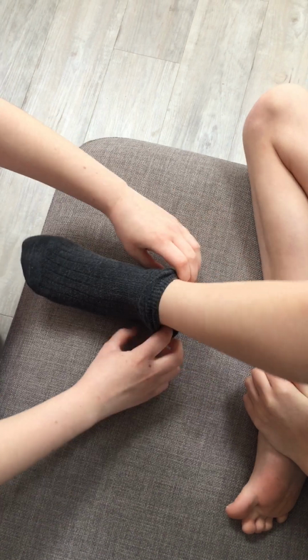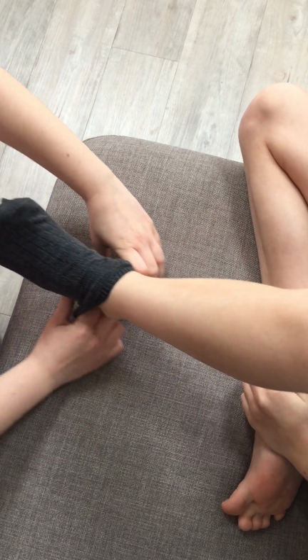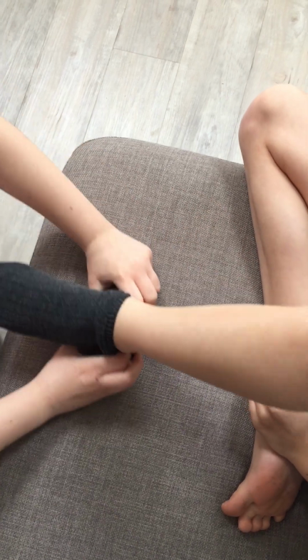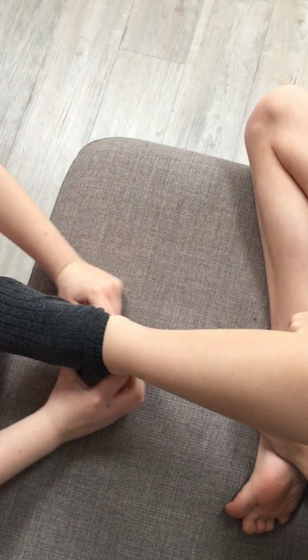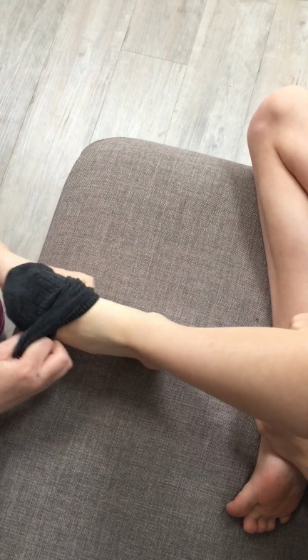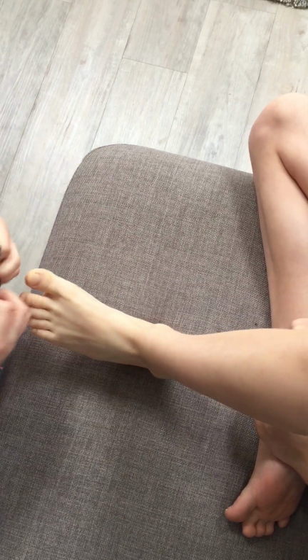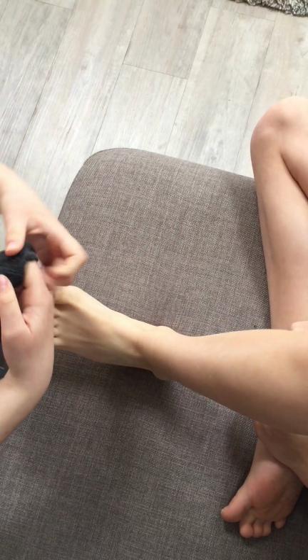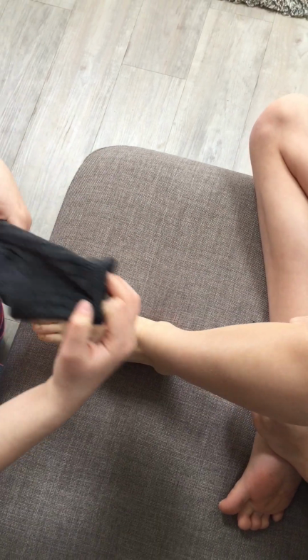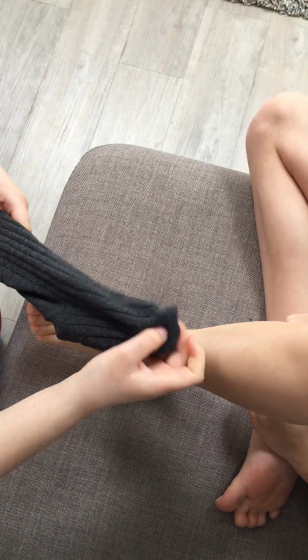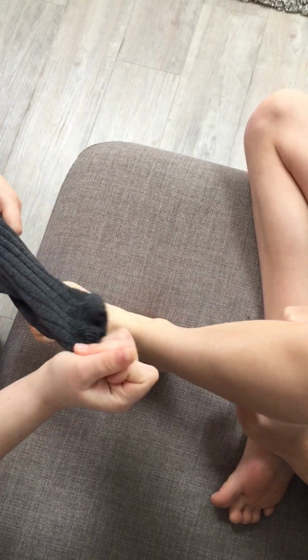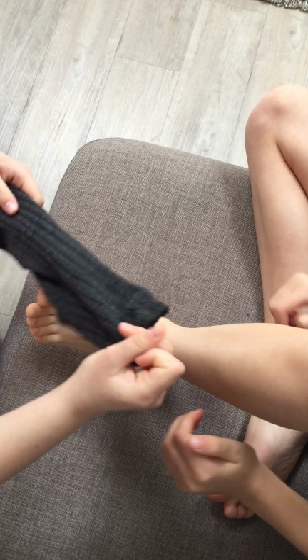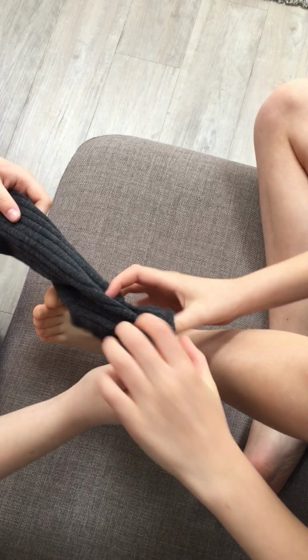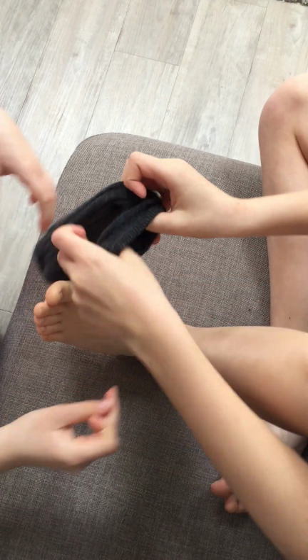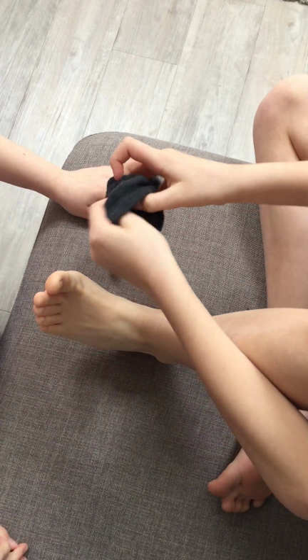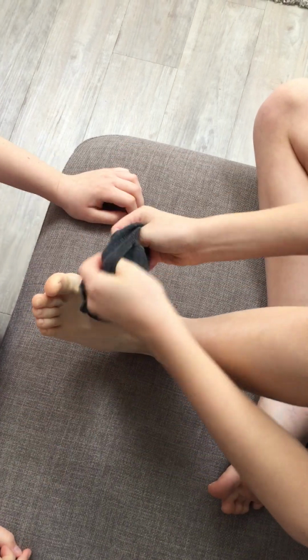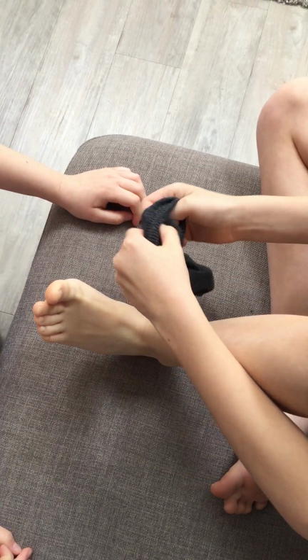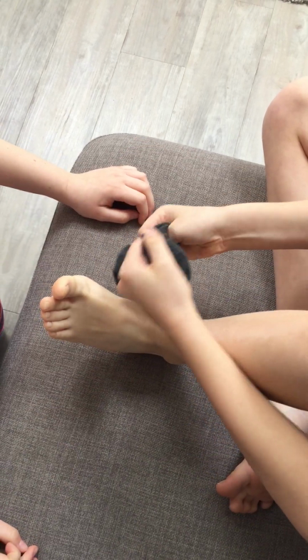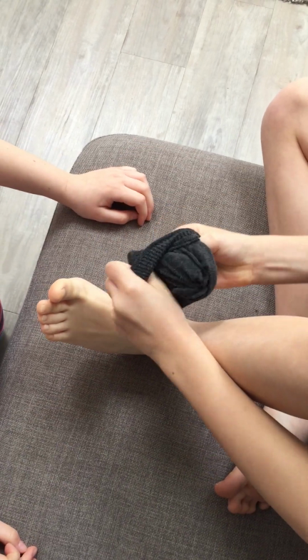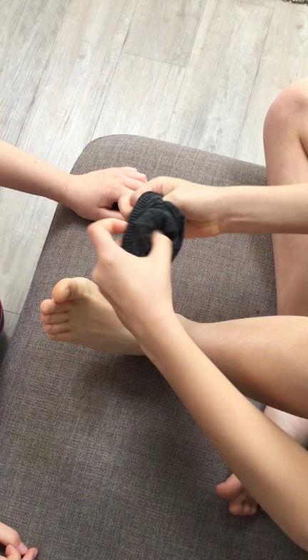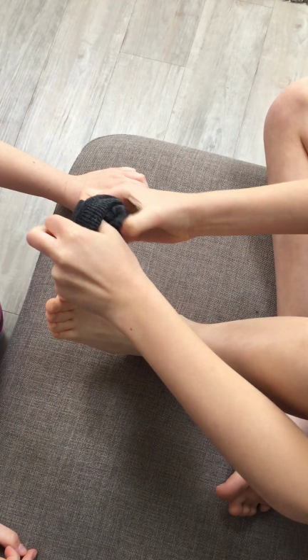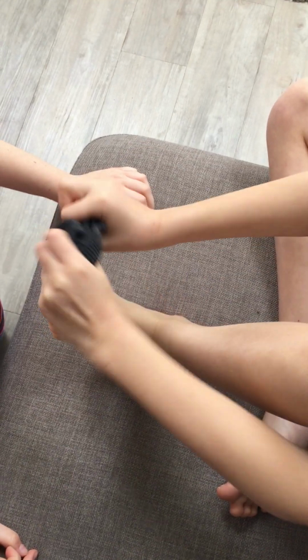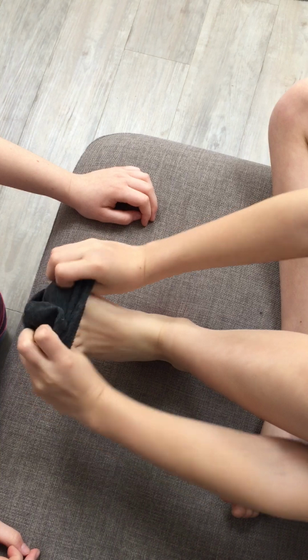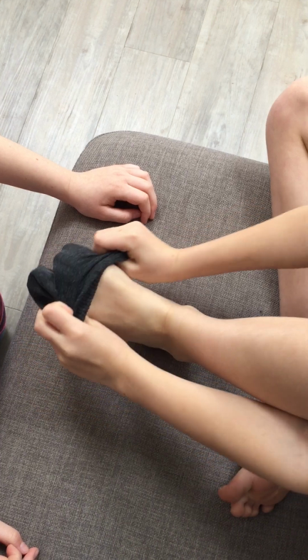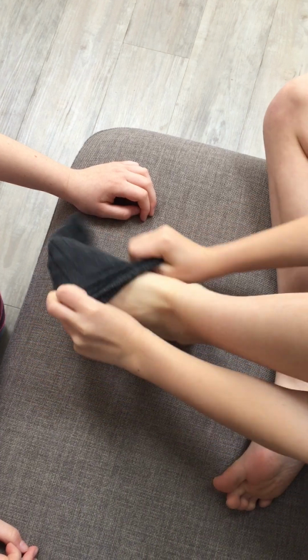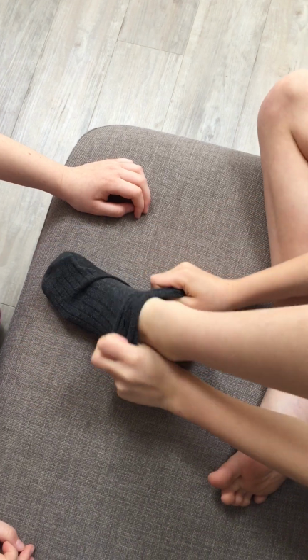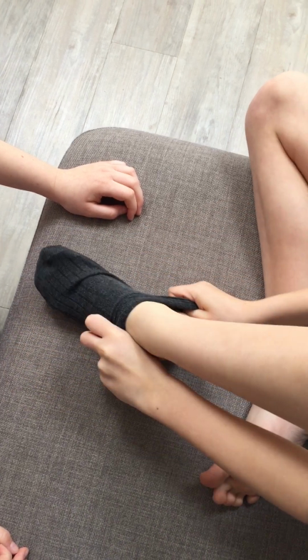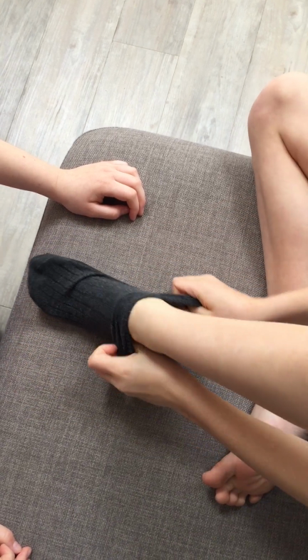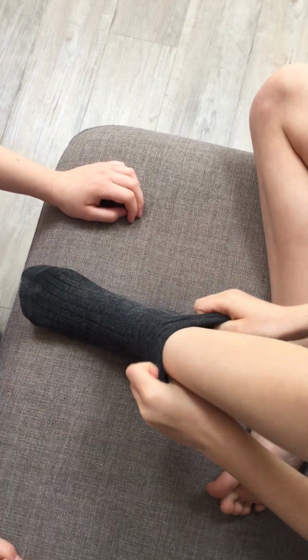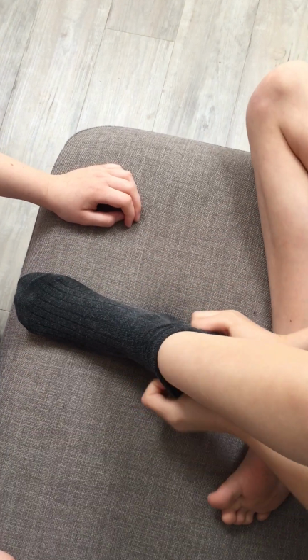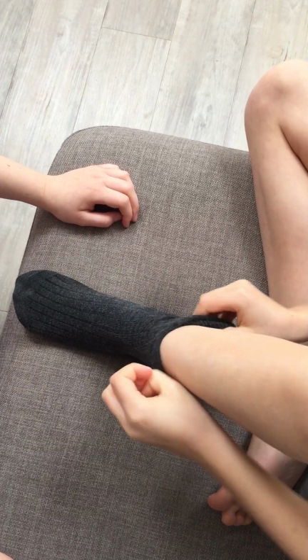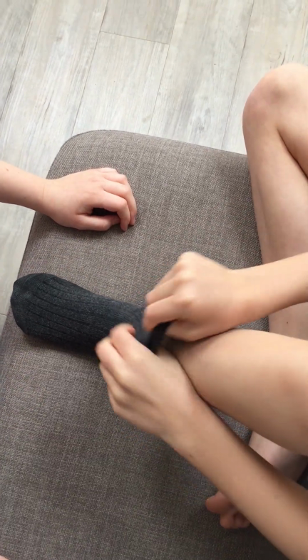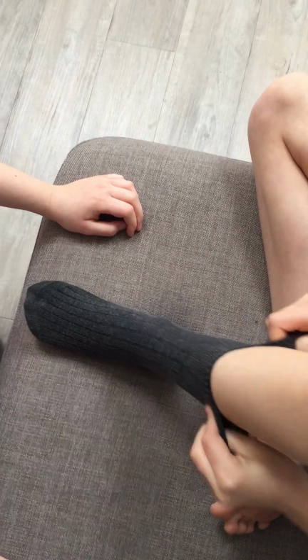And eventually, the child starts by preparing the sock, placing over toes, pull up round heel, pull up leg.